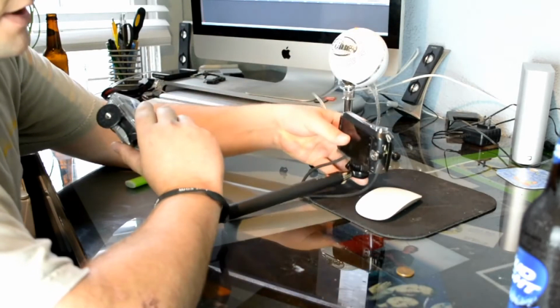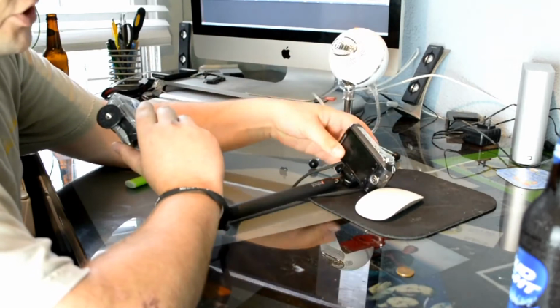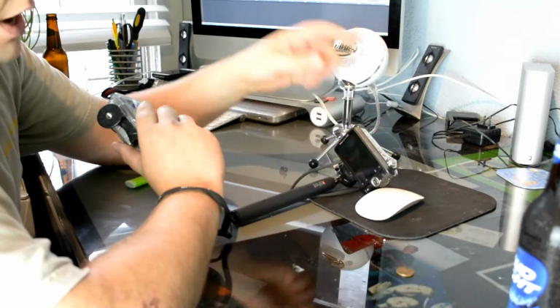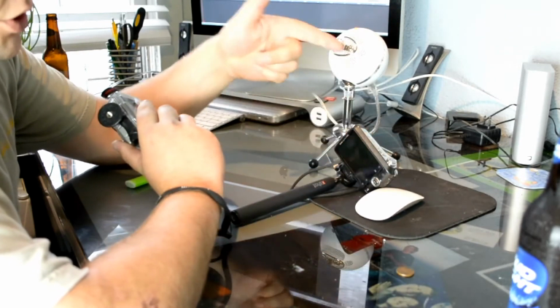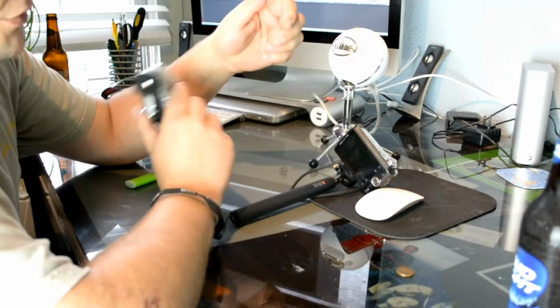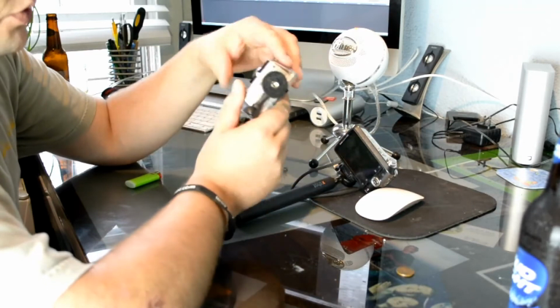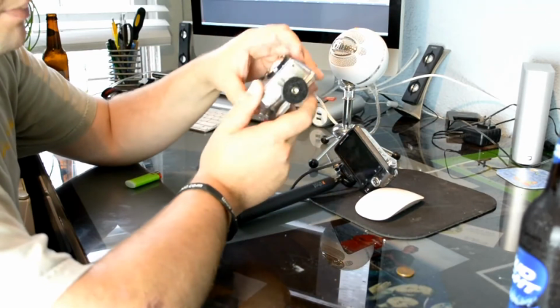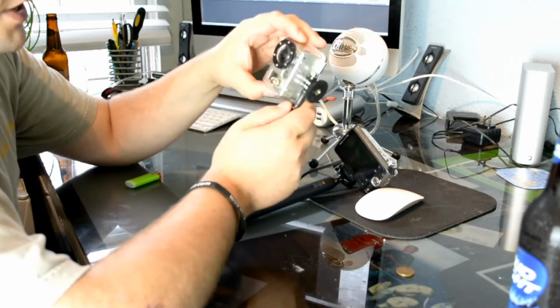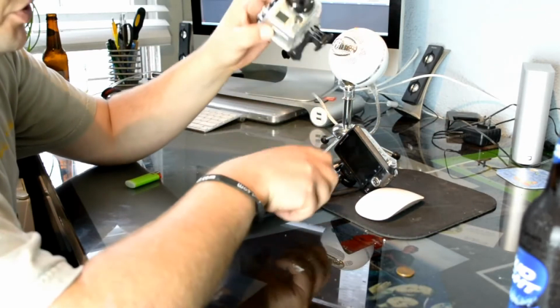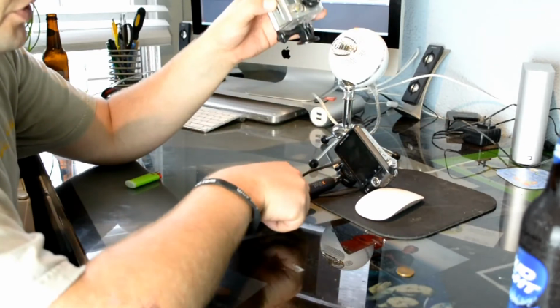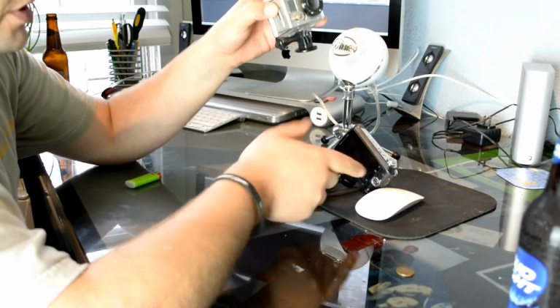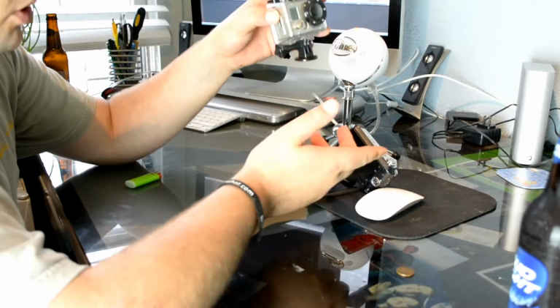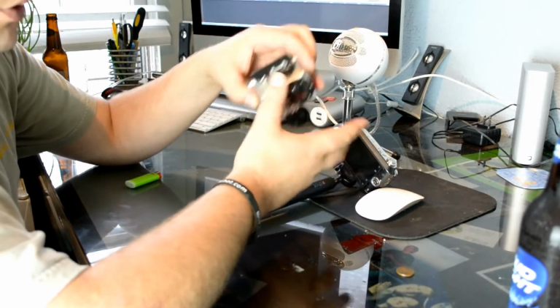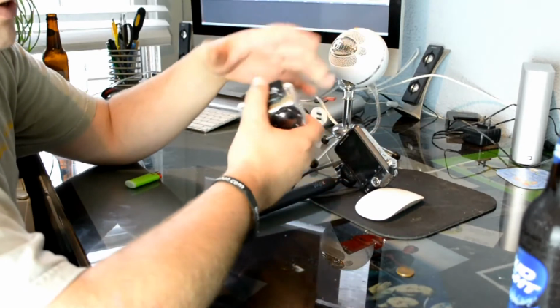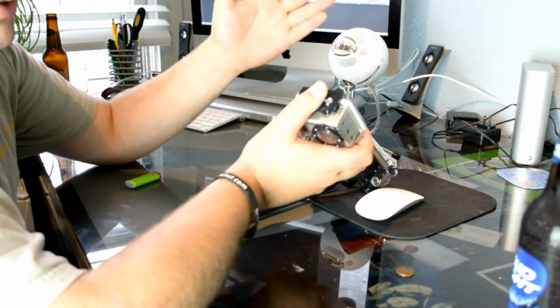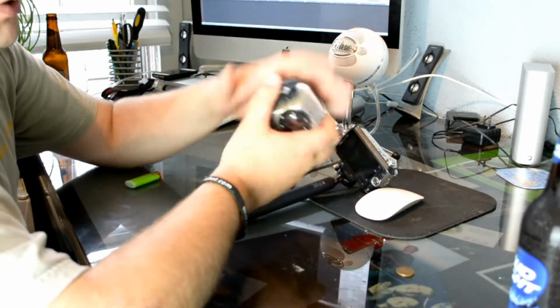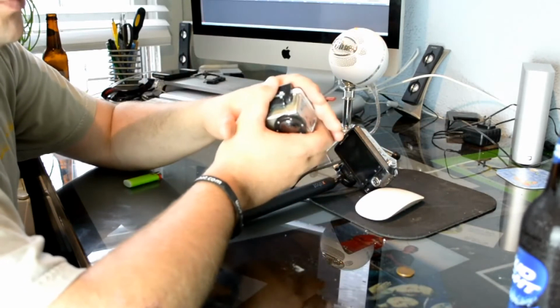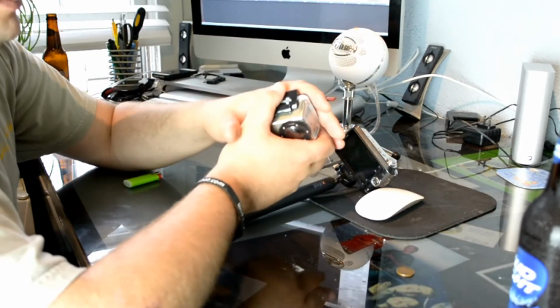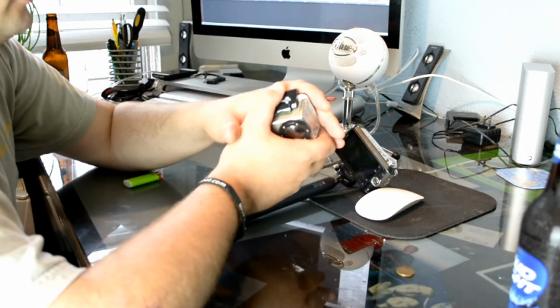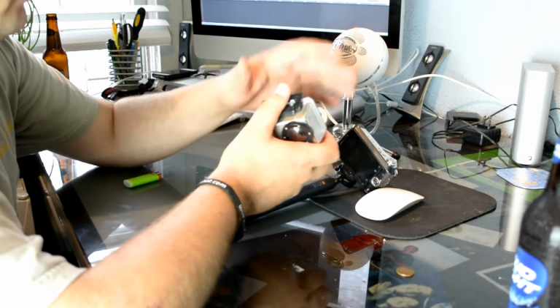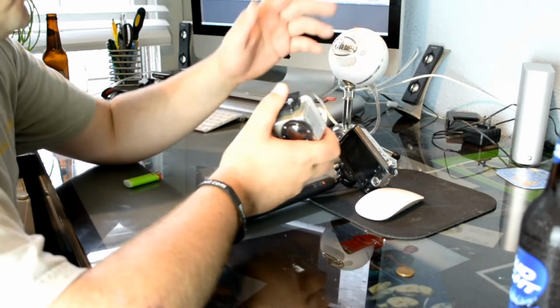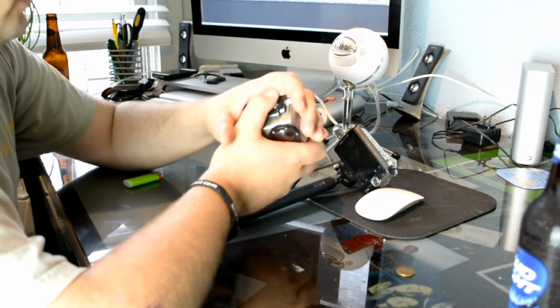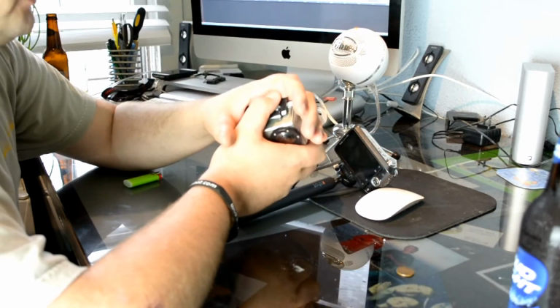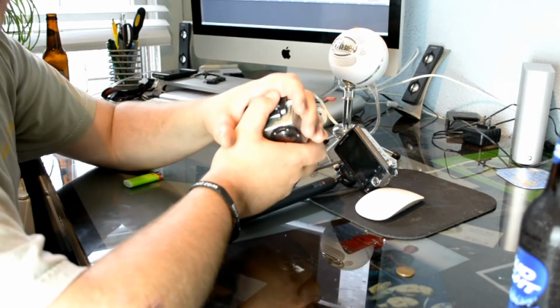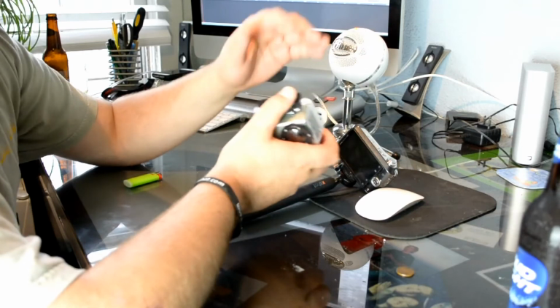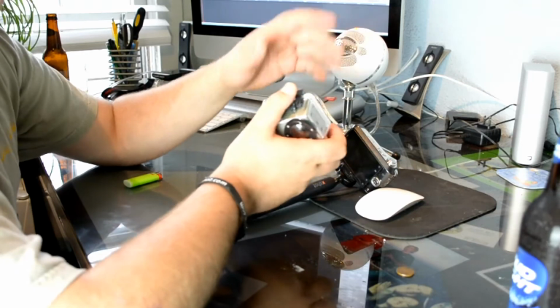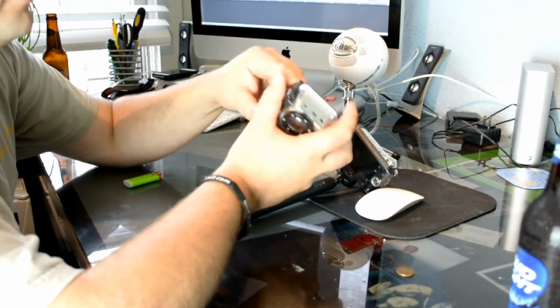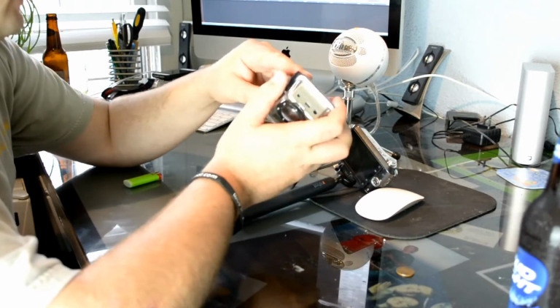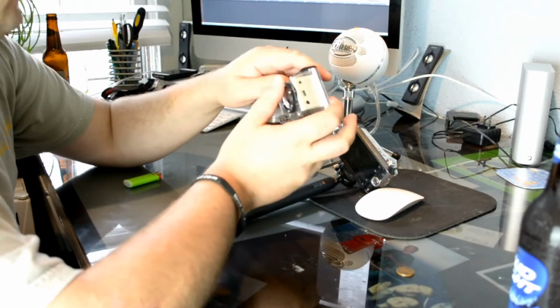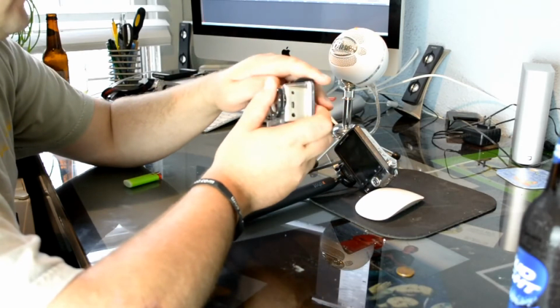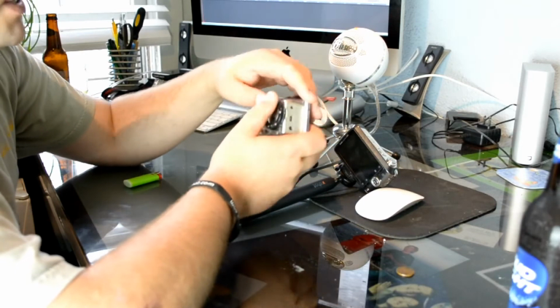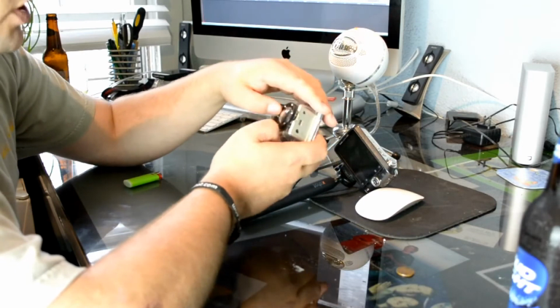I'll show you a few applications you can use the pole for — you can absolutely use it for anything, but I'll just show you what I've used it for so far. And that's it, thanks for watching.